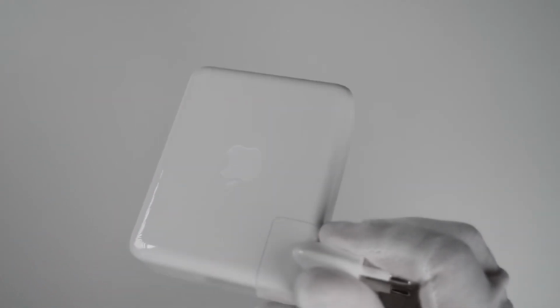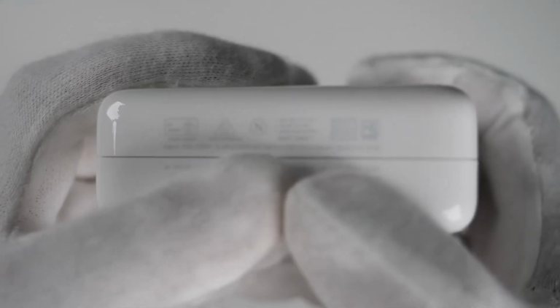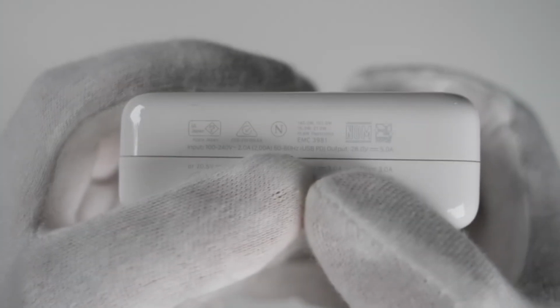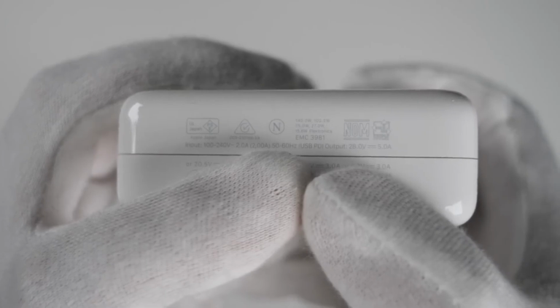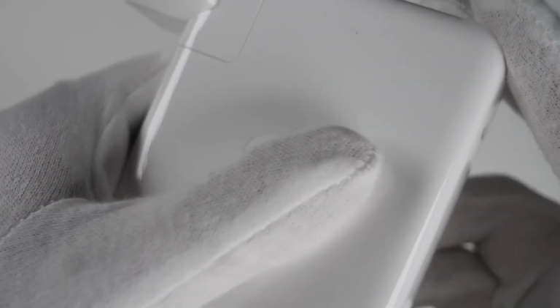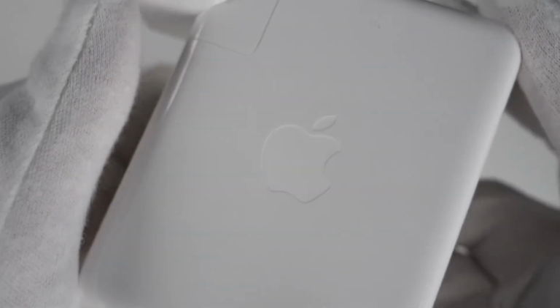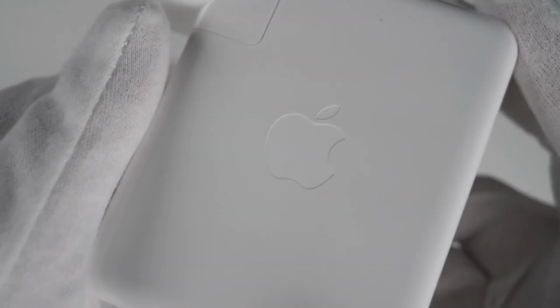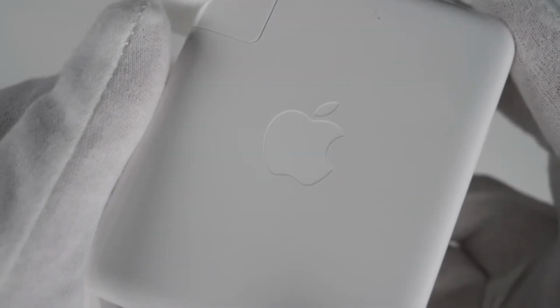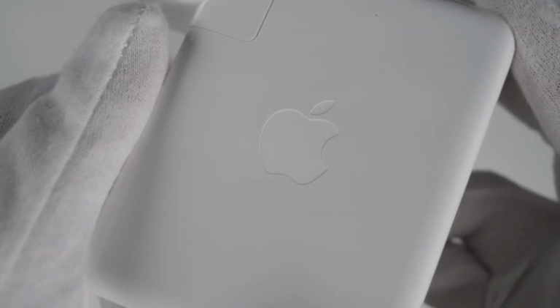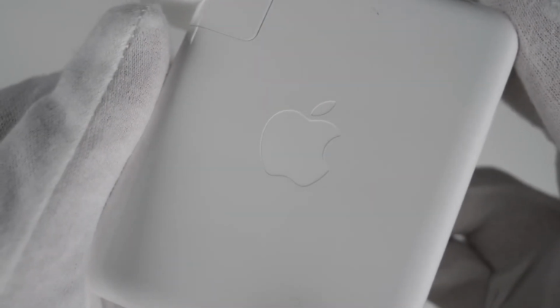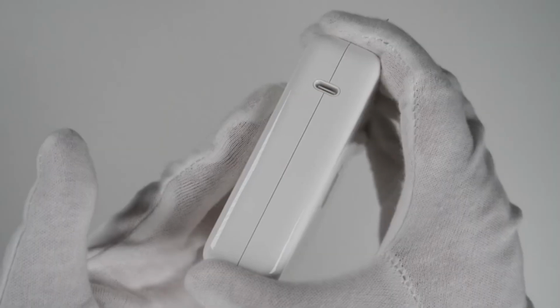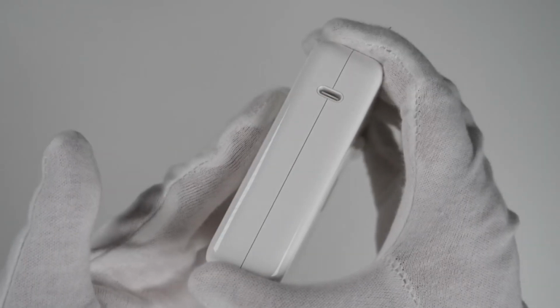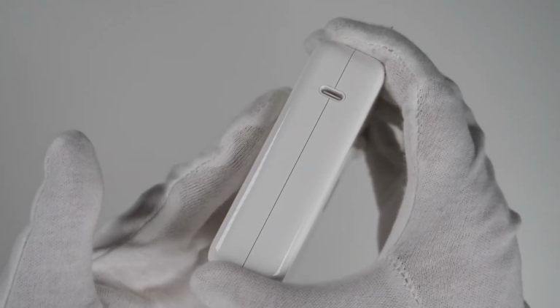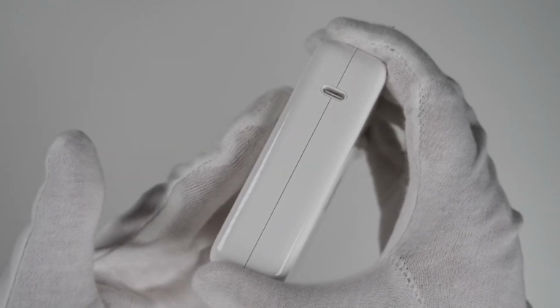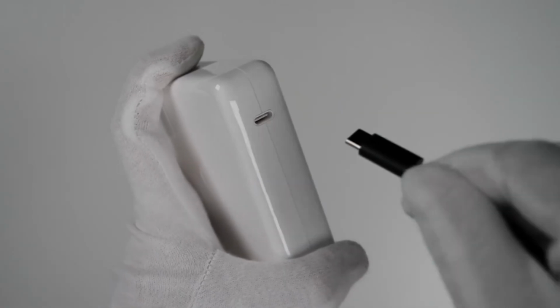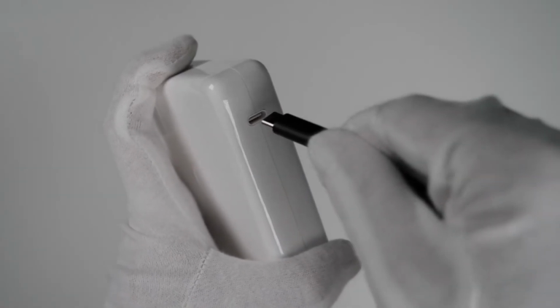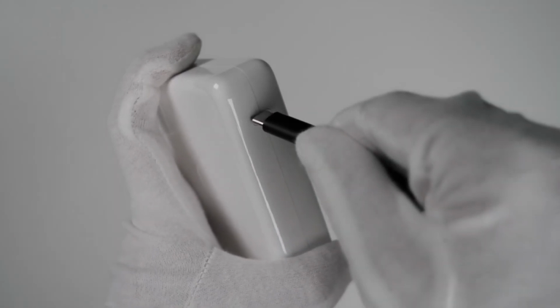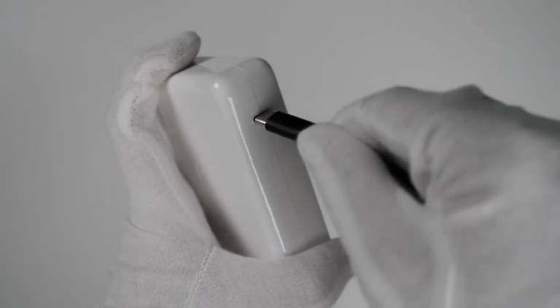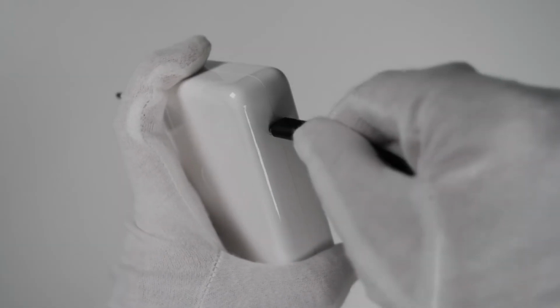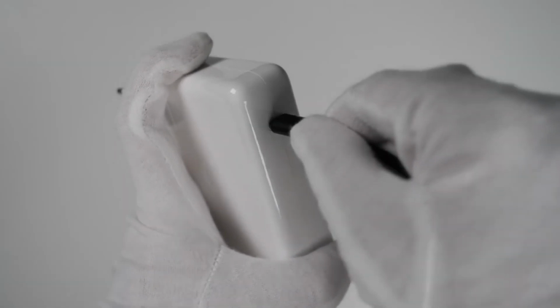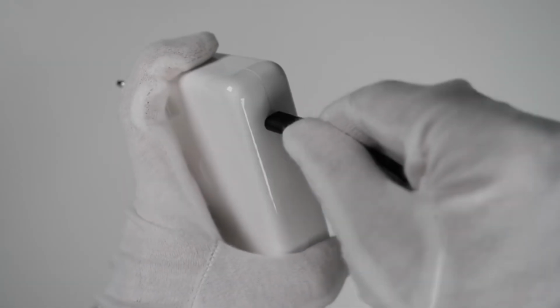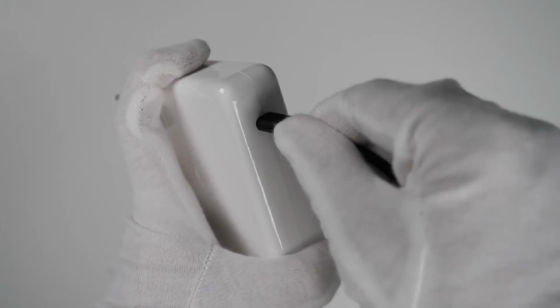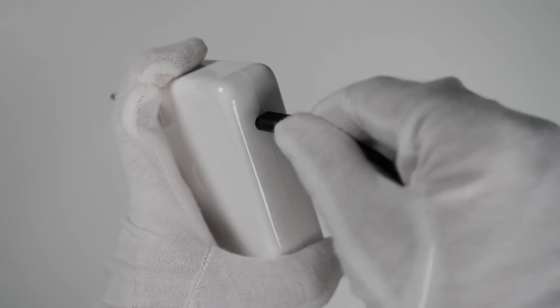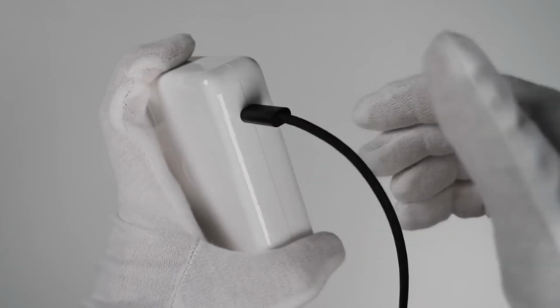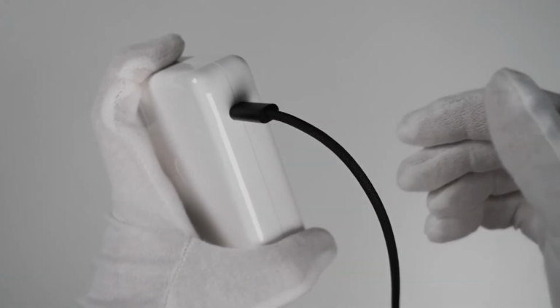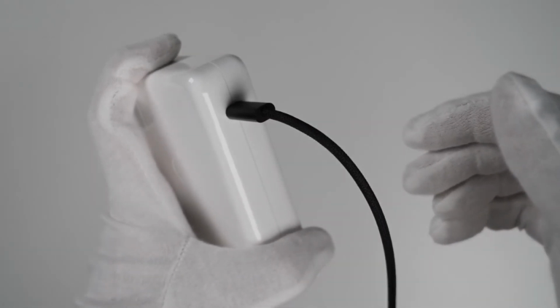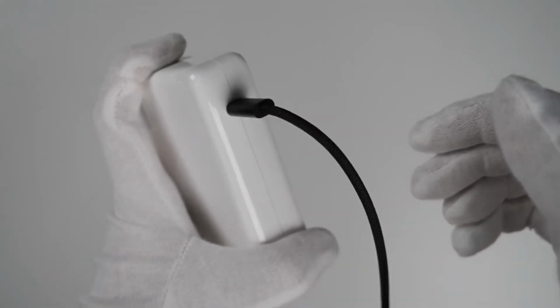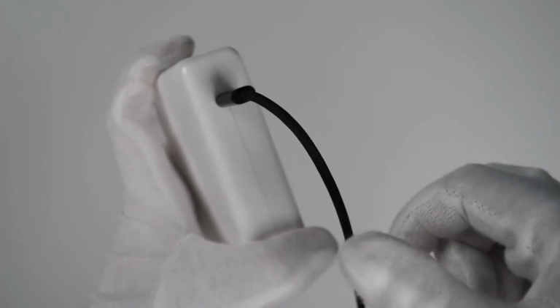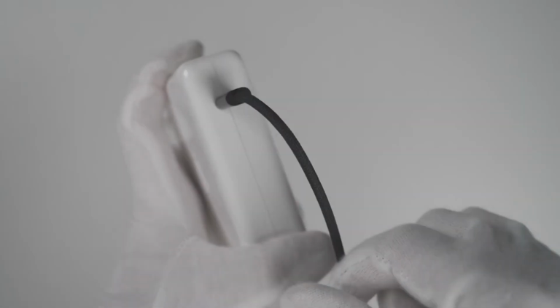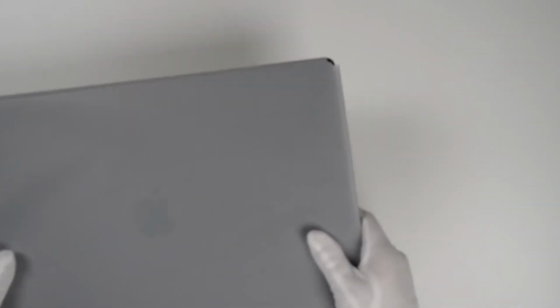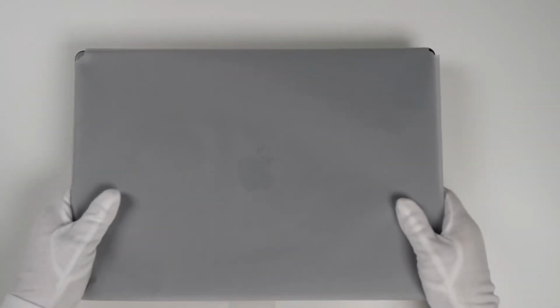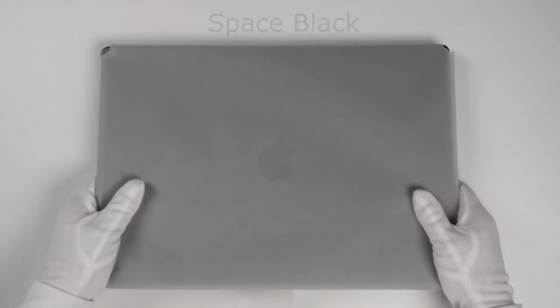We also get a 140-watt MacBook charger with a stunning Apple logo — you forgot to mention that. Okay, but don't interfere again. Finally, our new MacBook Pro.